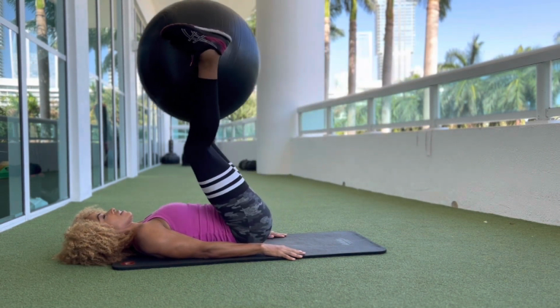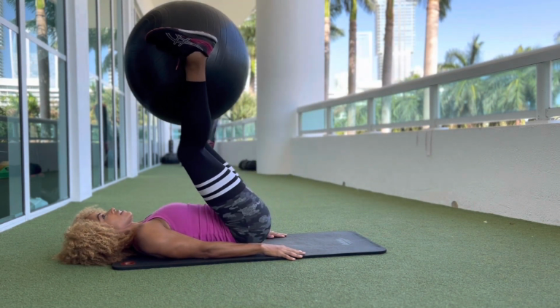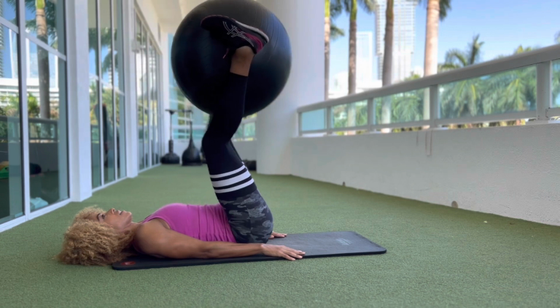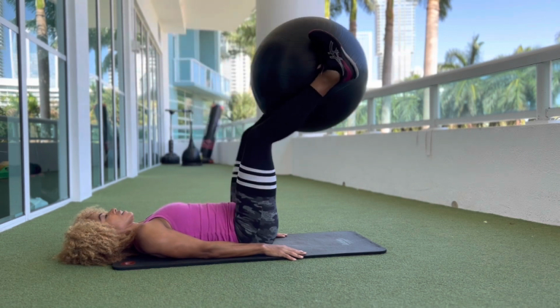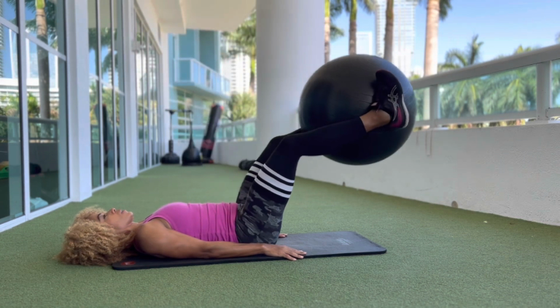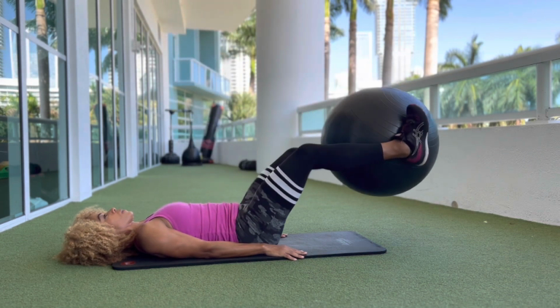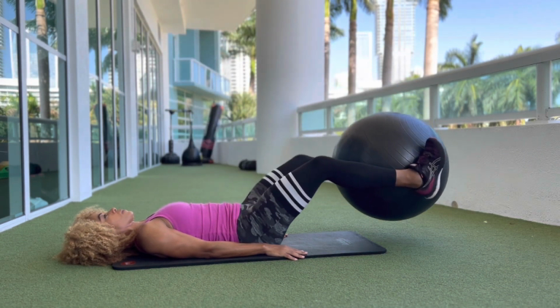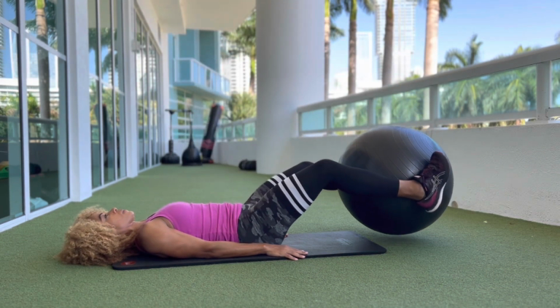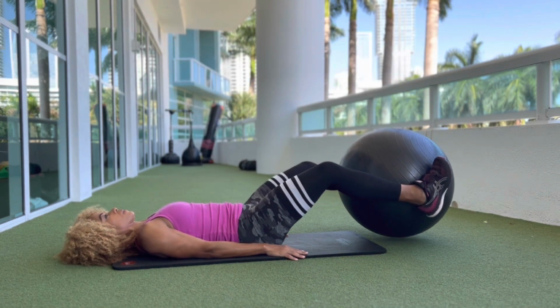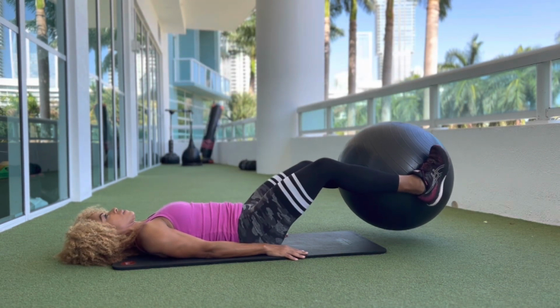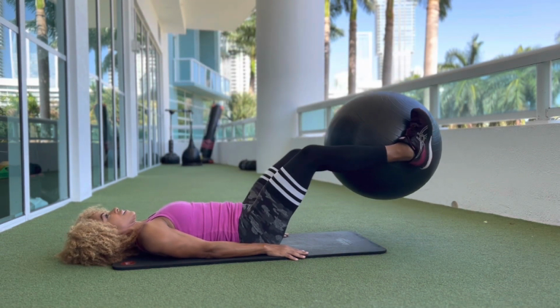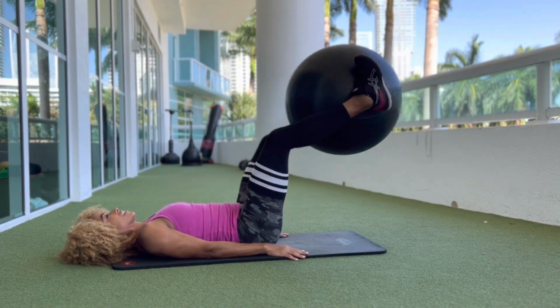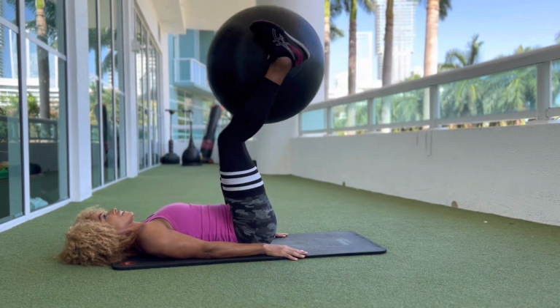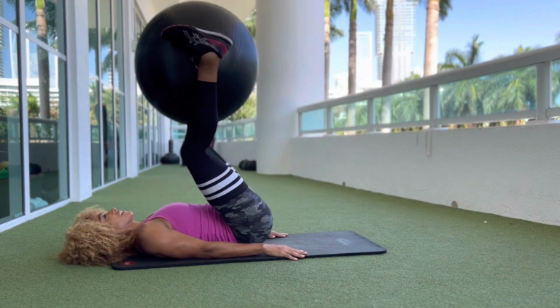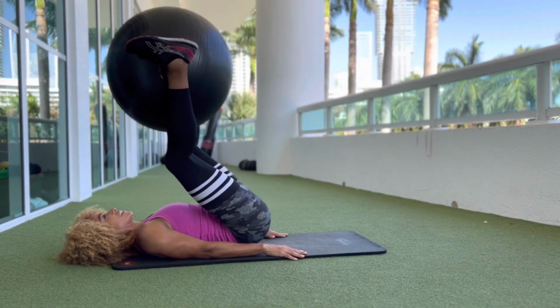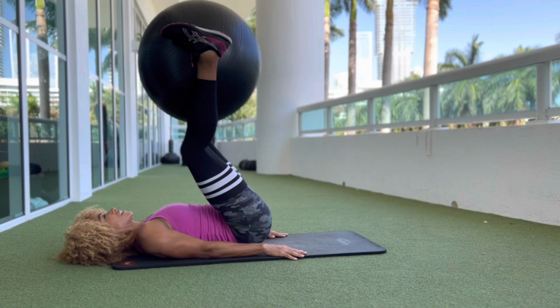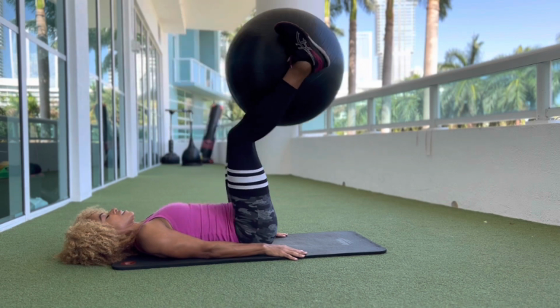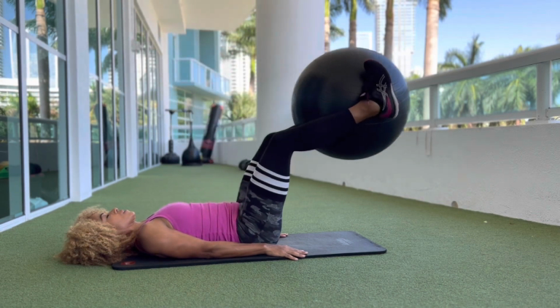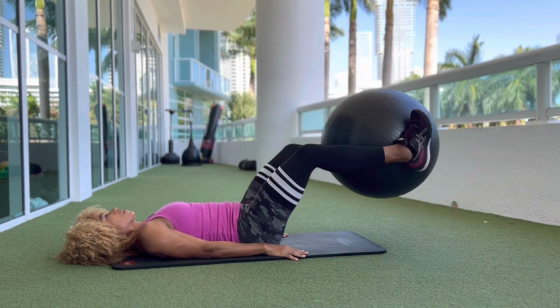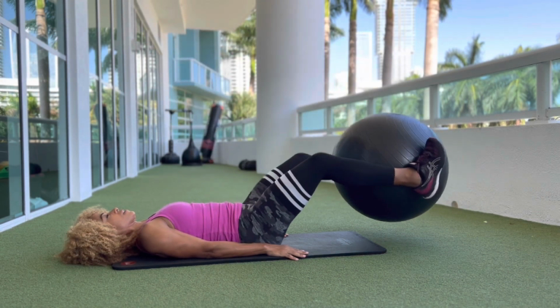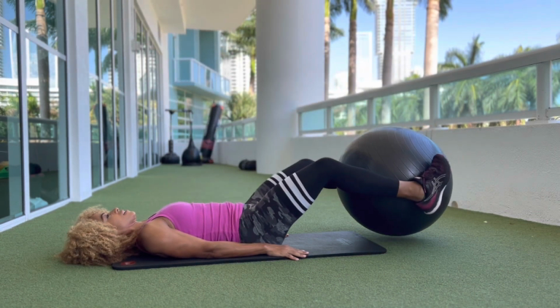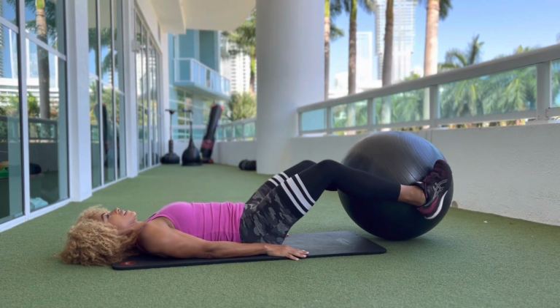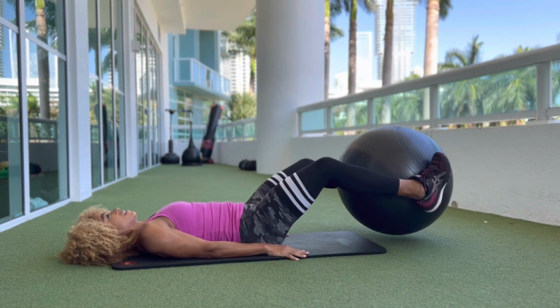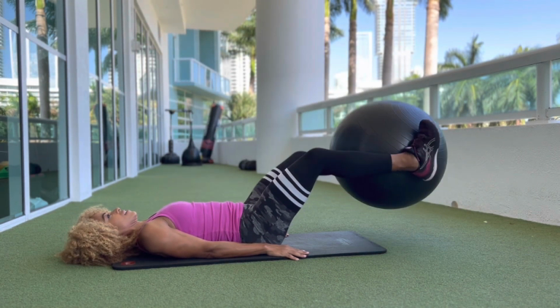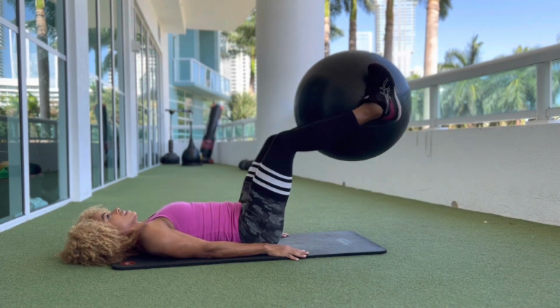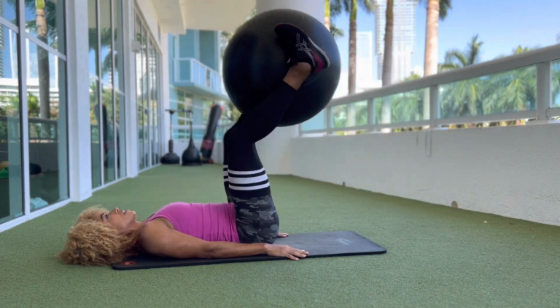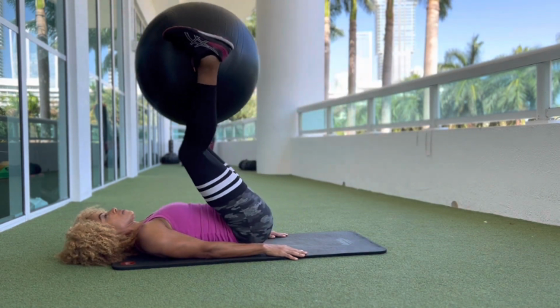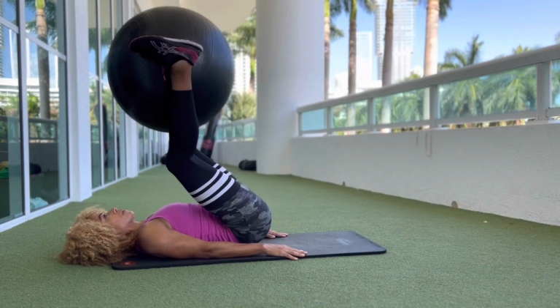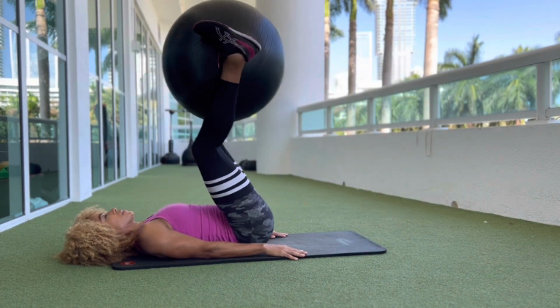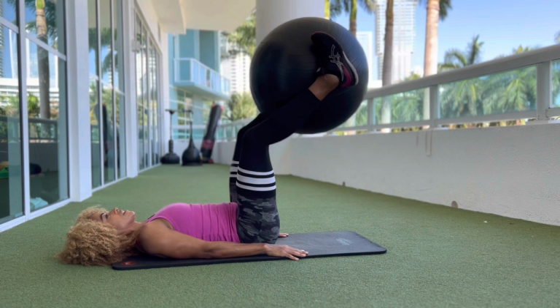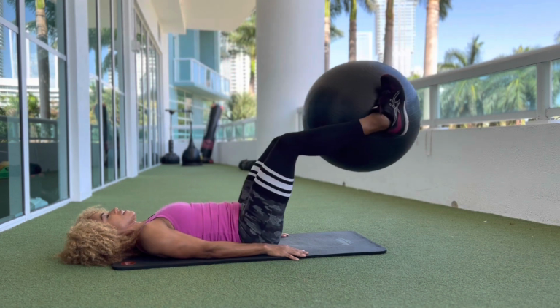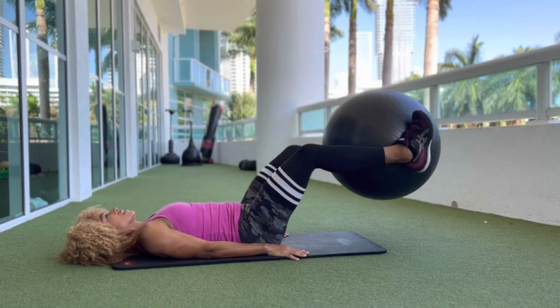Grip a Swiss ball — a medium-sized one would be good. Grip it between your calves, ankles, and feet, and make sure you keep your lower back pushed into the mat.